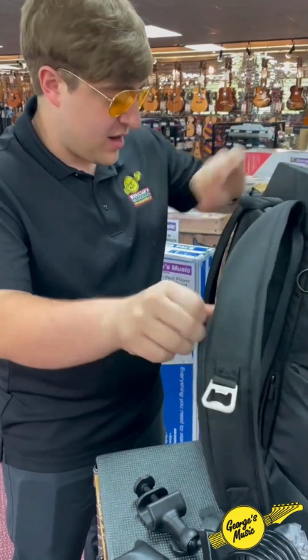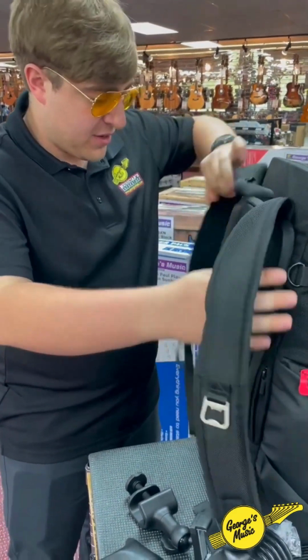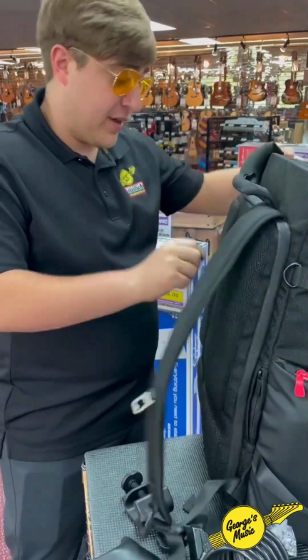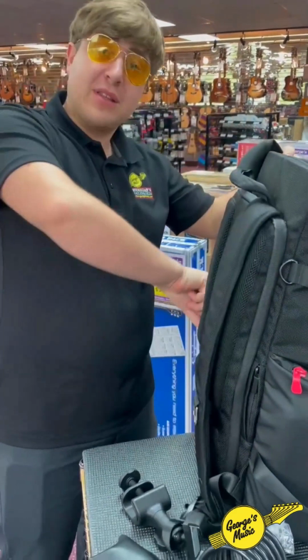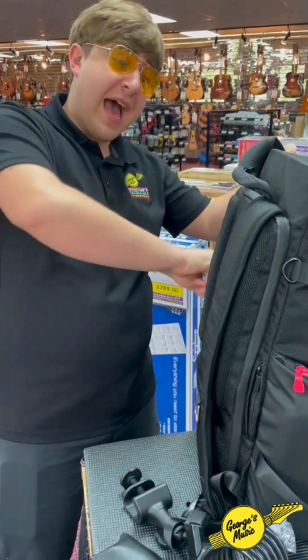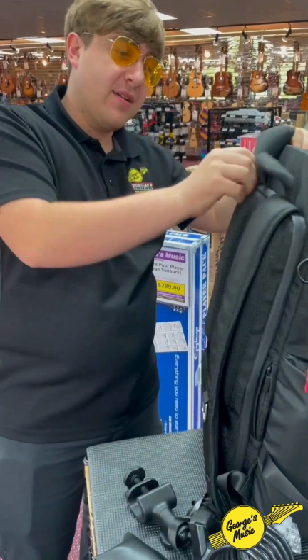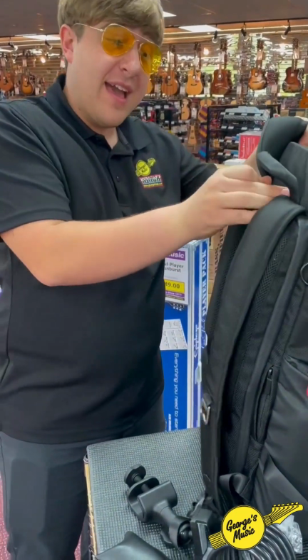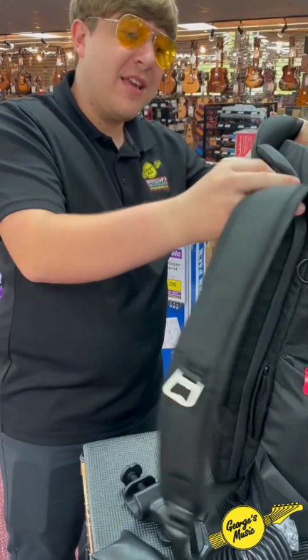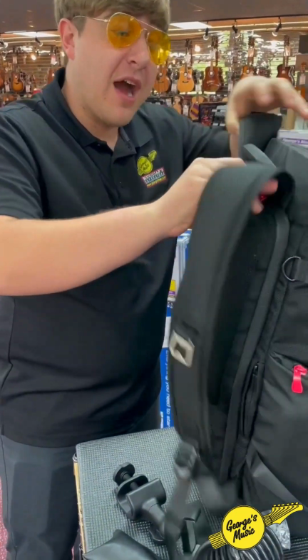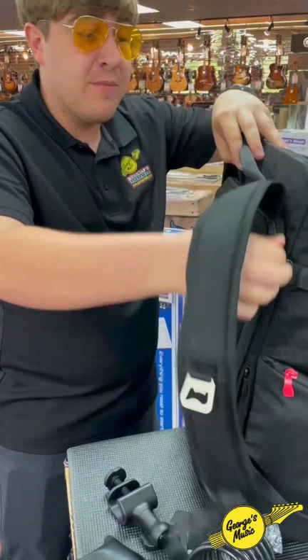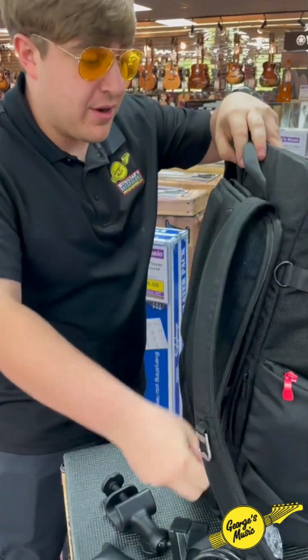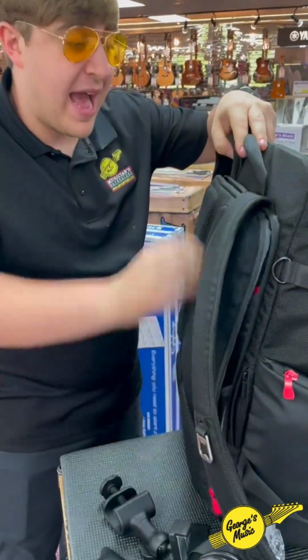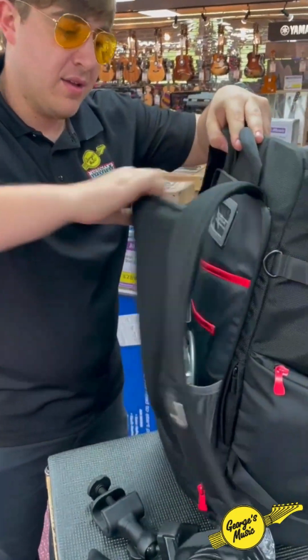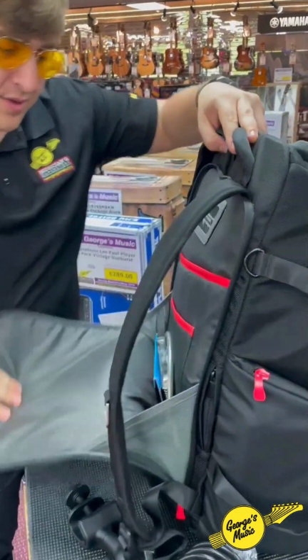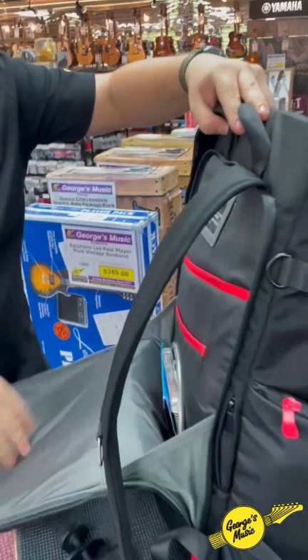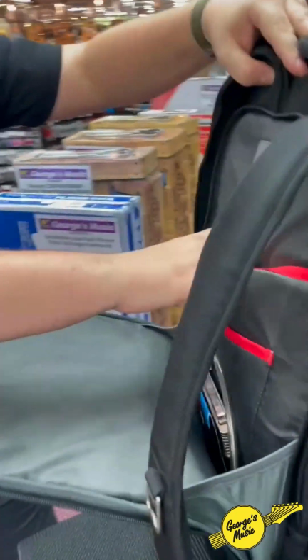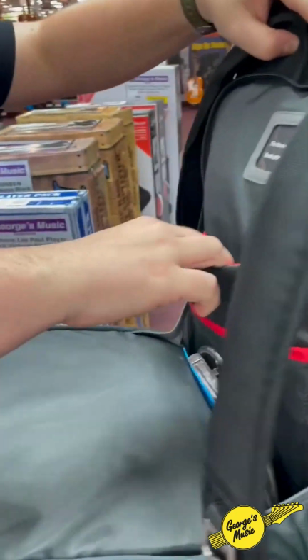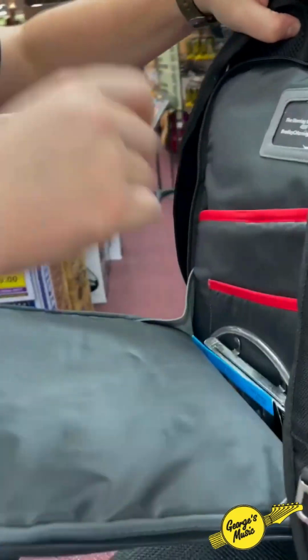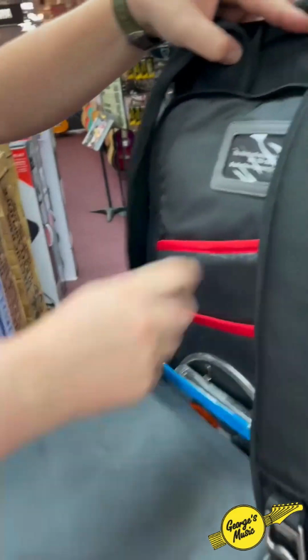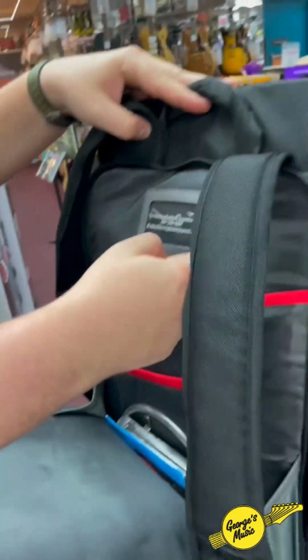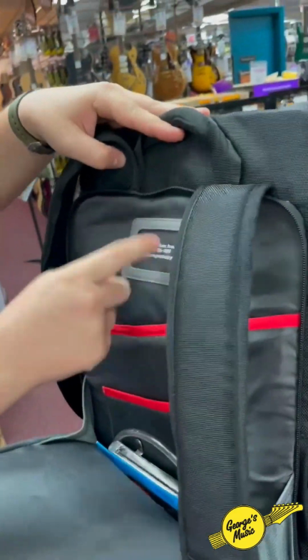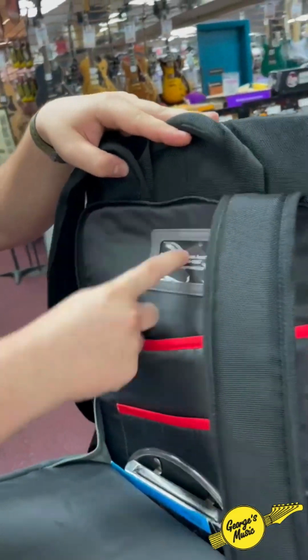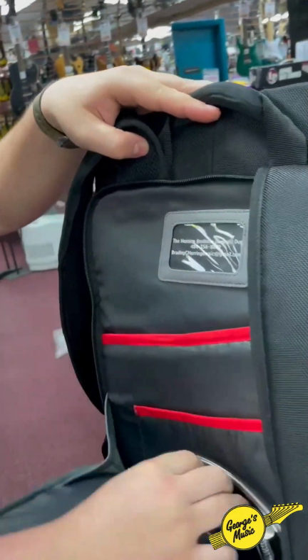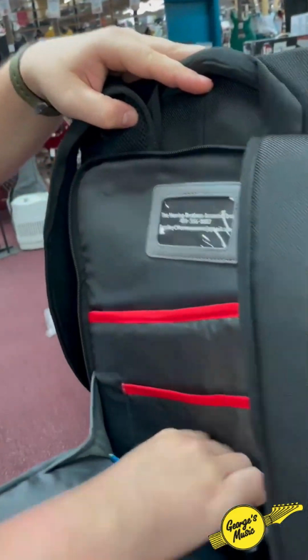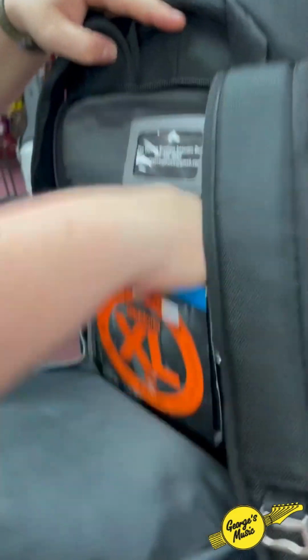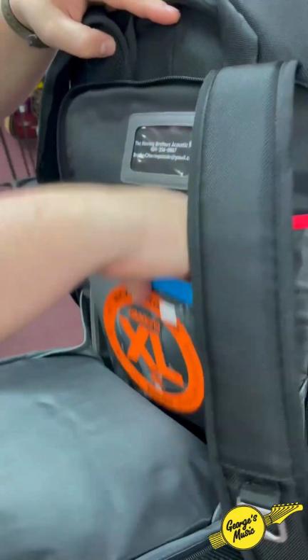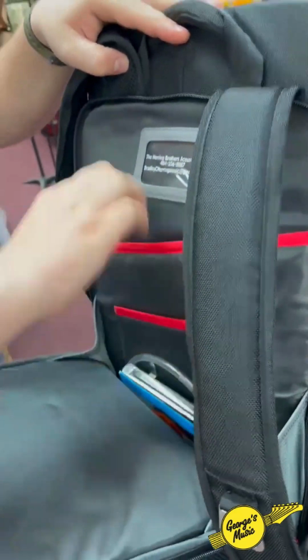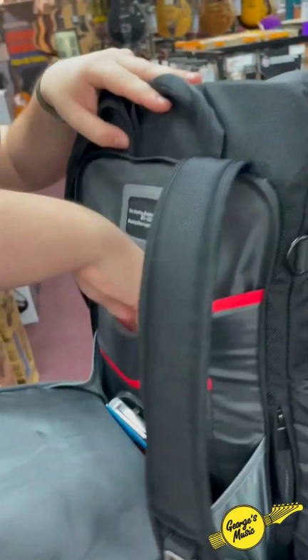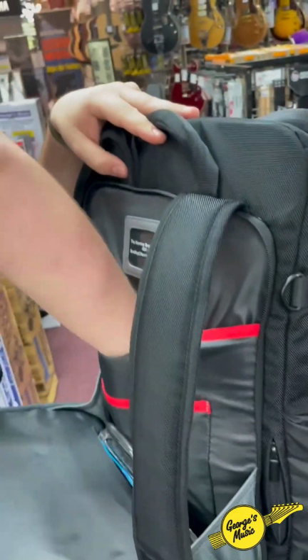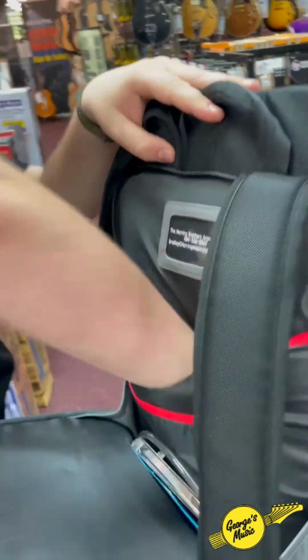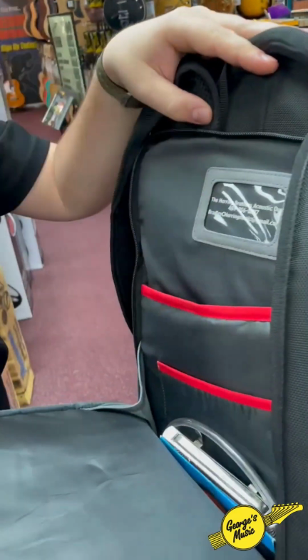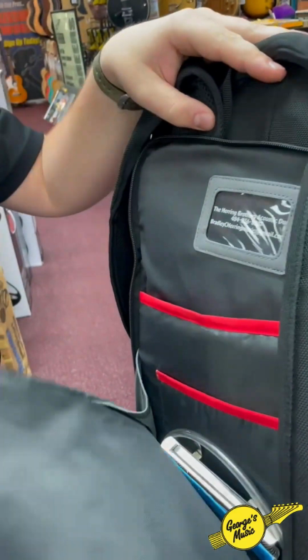There's nothing you're gonna forget with this bag. It's even got room right on your back for laptop storage, identification, extra strings — you name it.